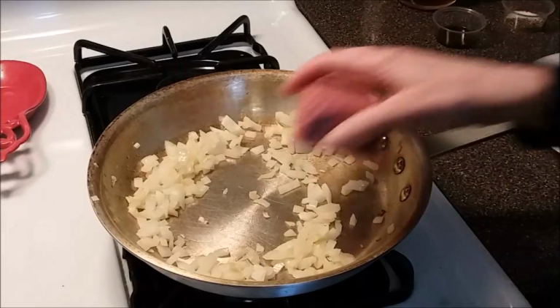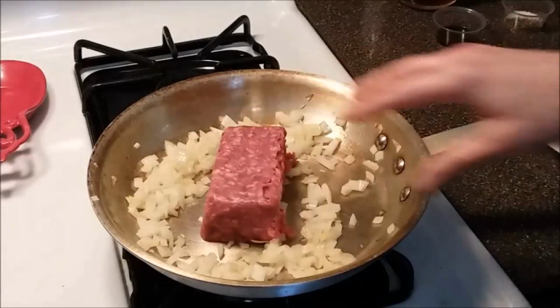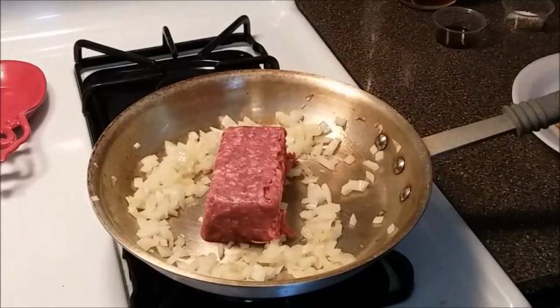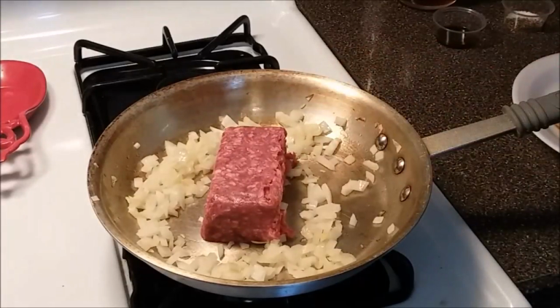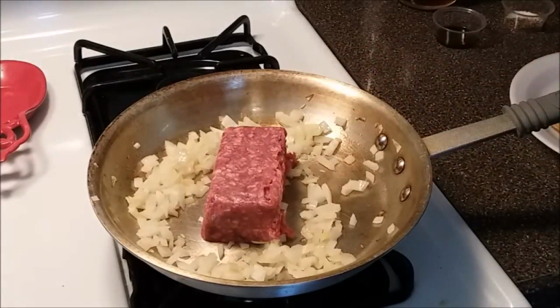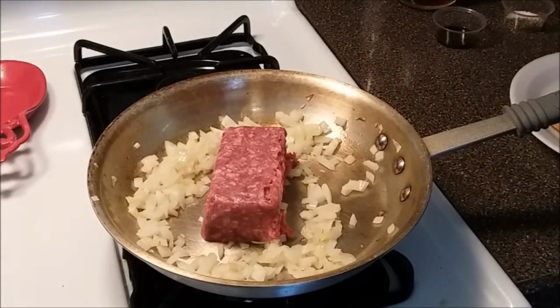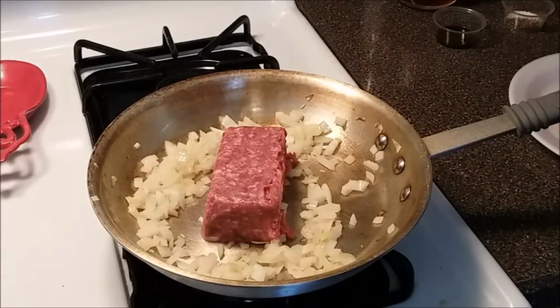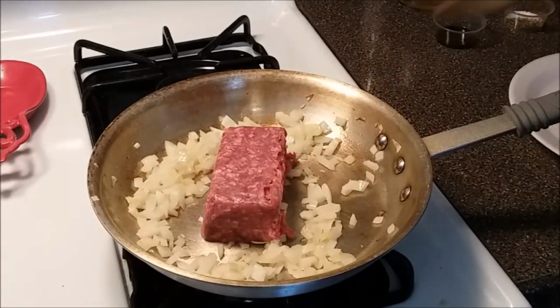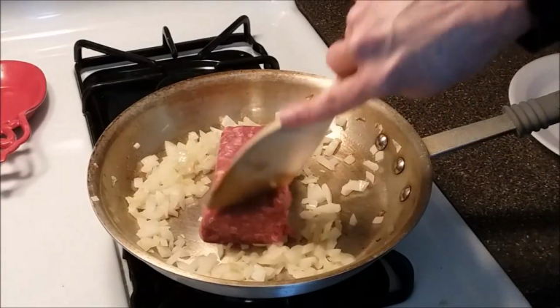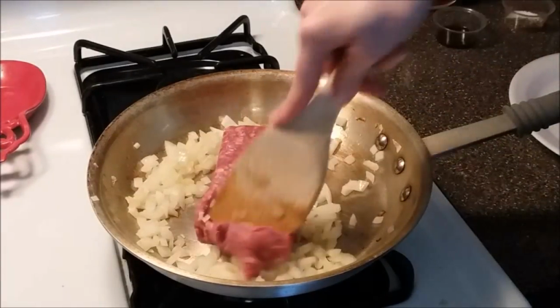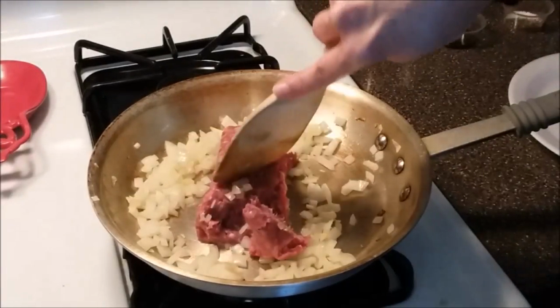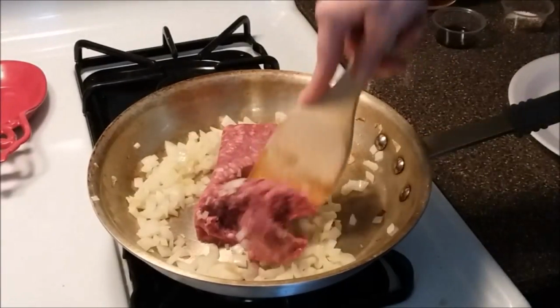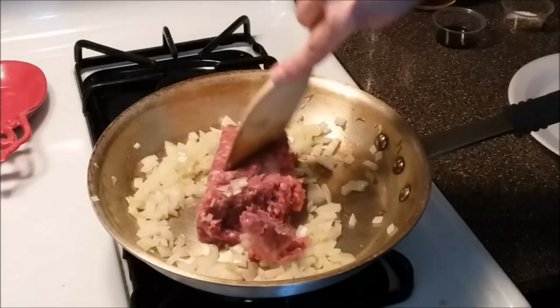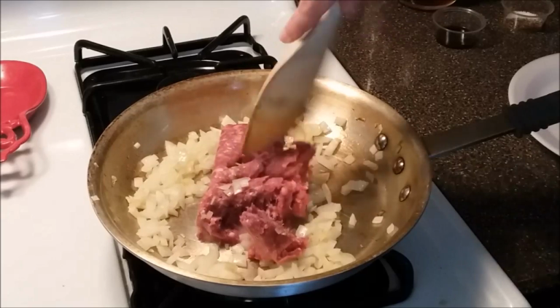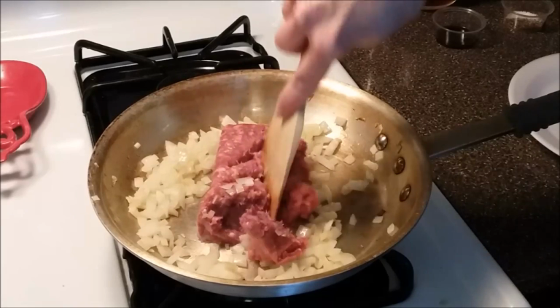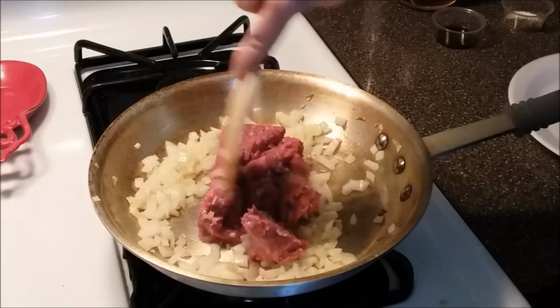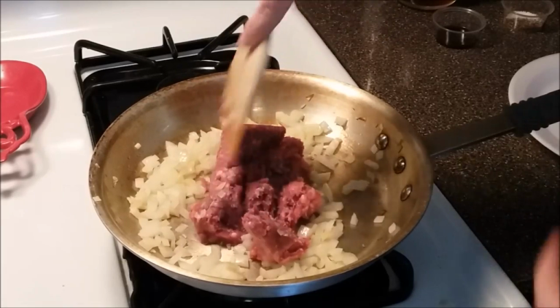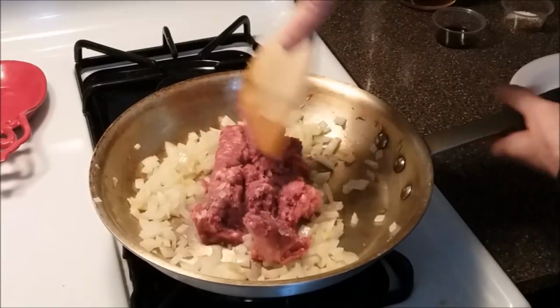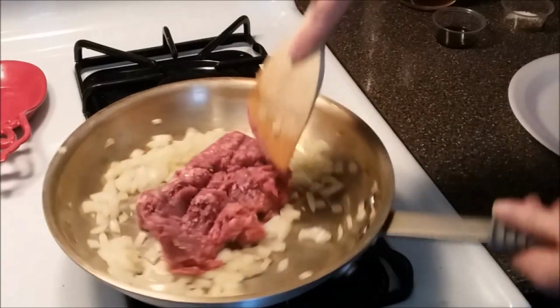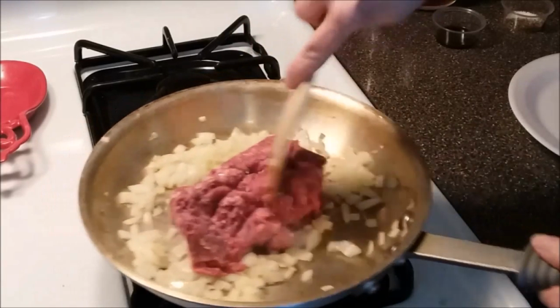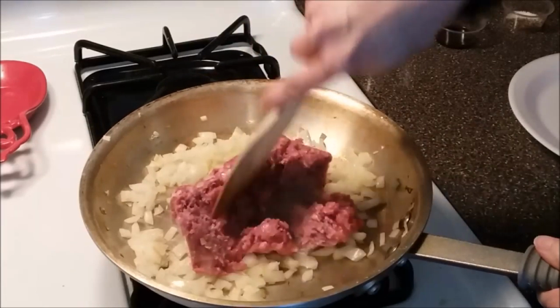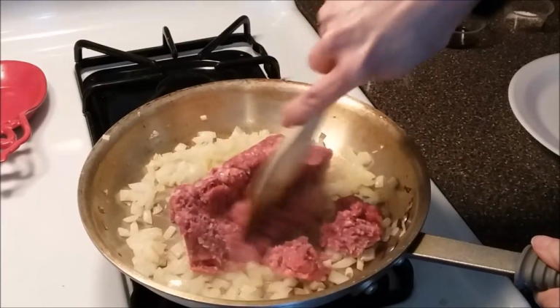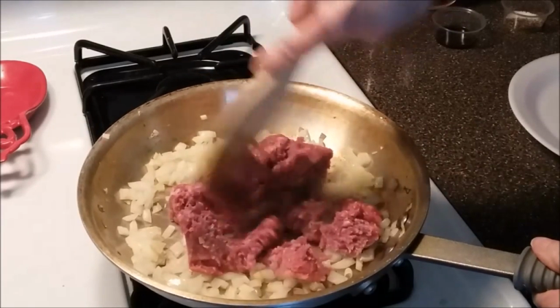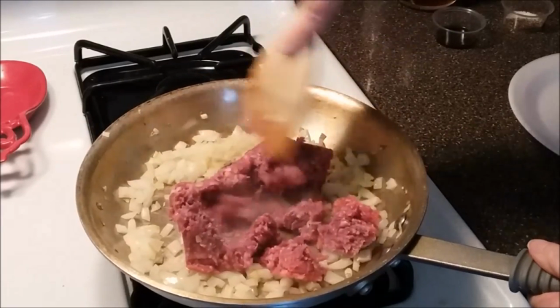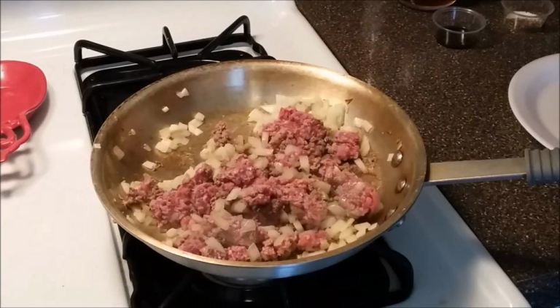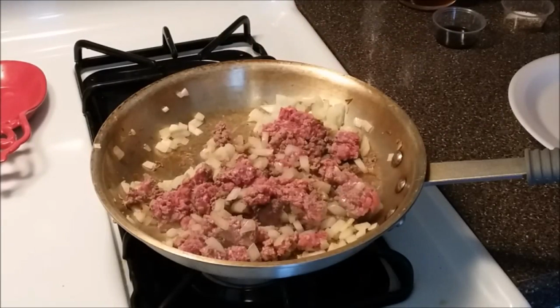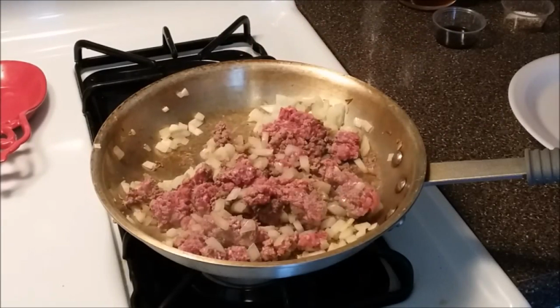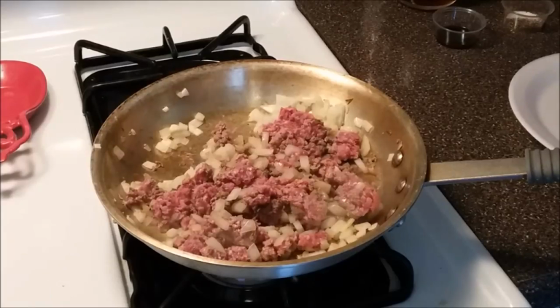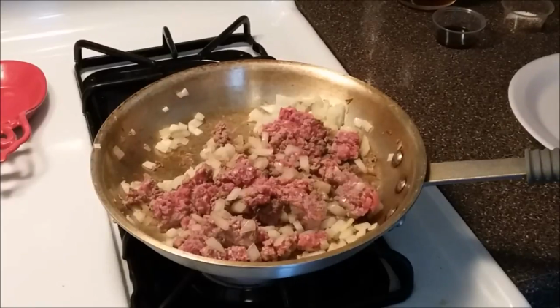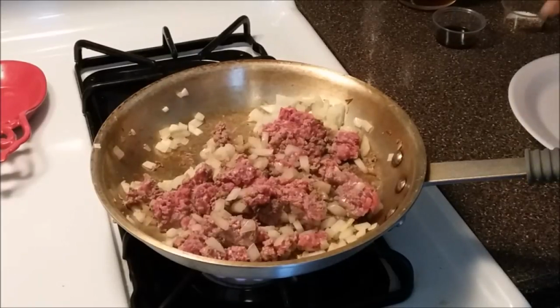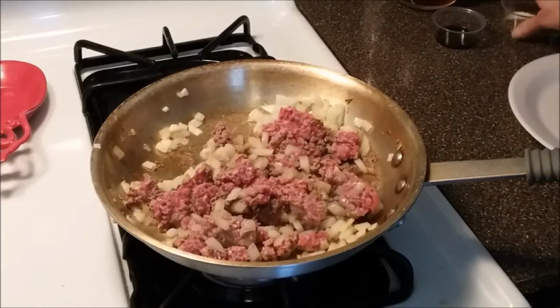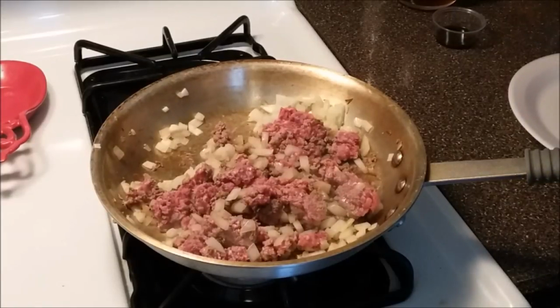I'm going to go ahead and add our half a pound of ground beef, crumble this up, and add our salt and pepper.